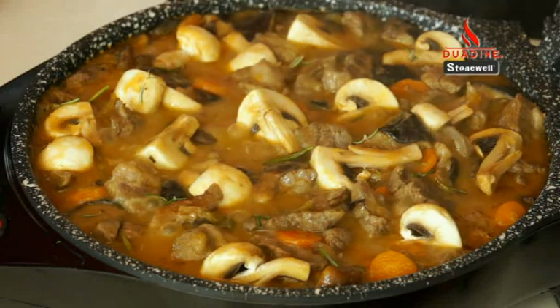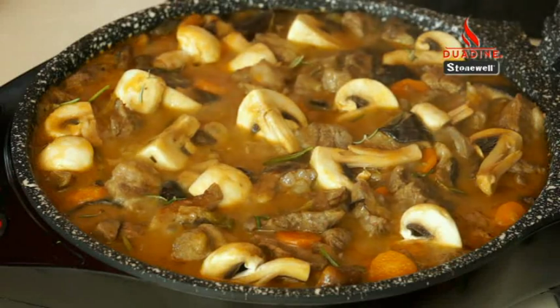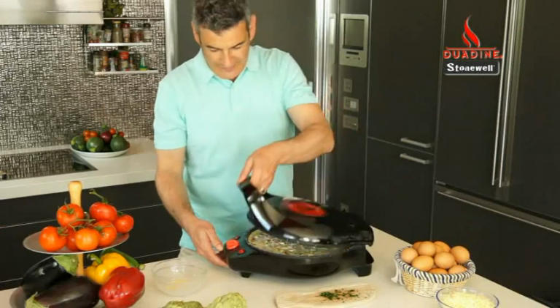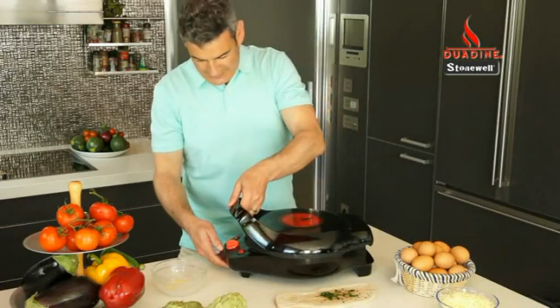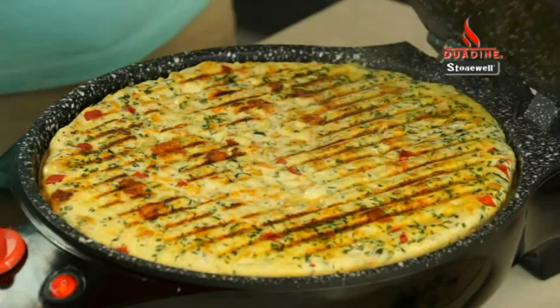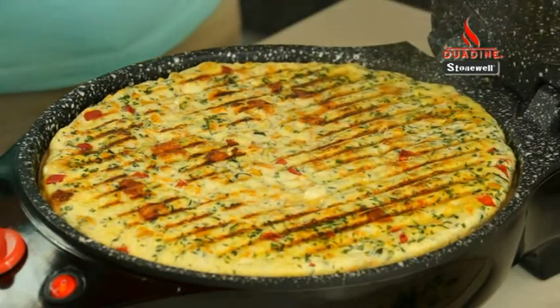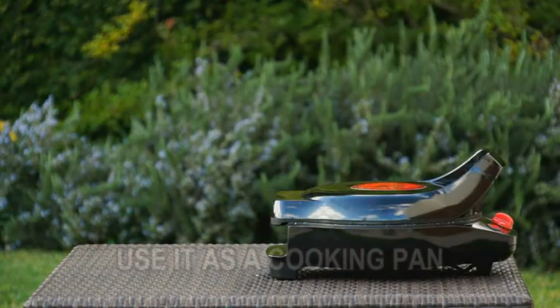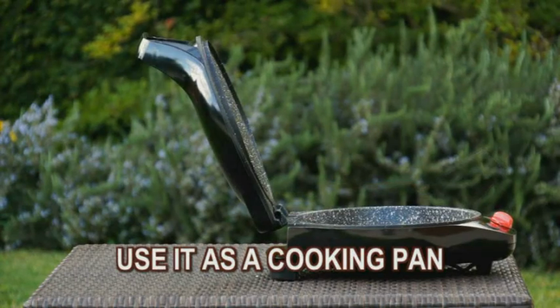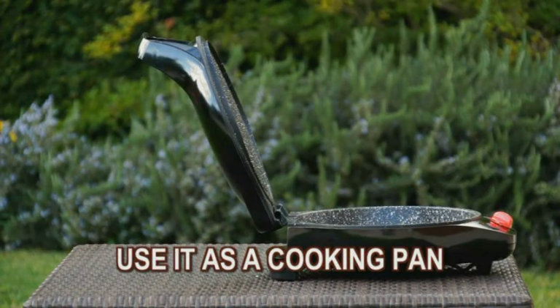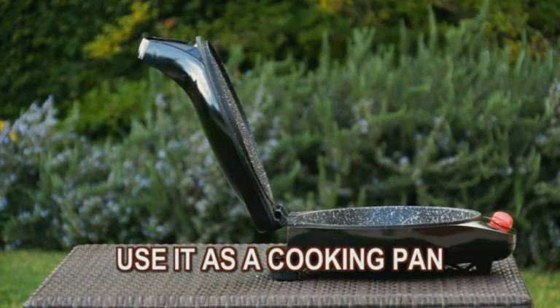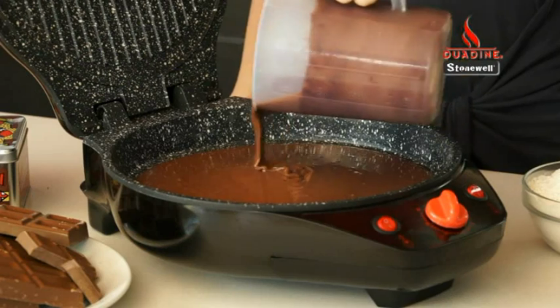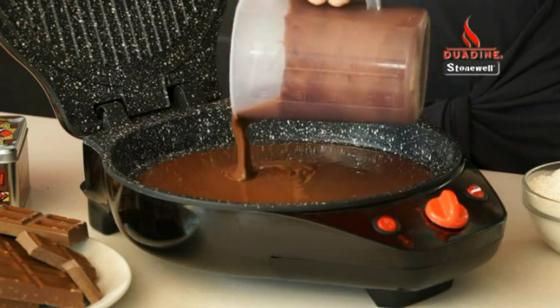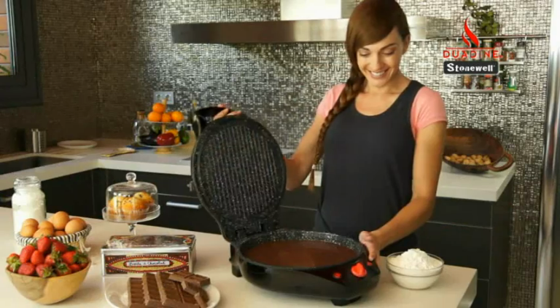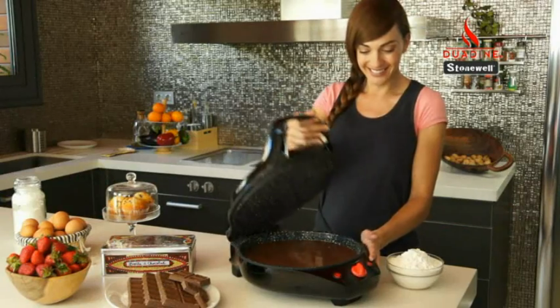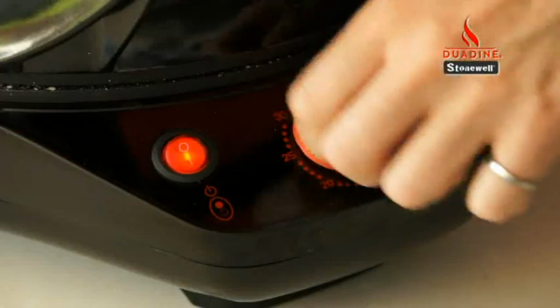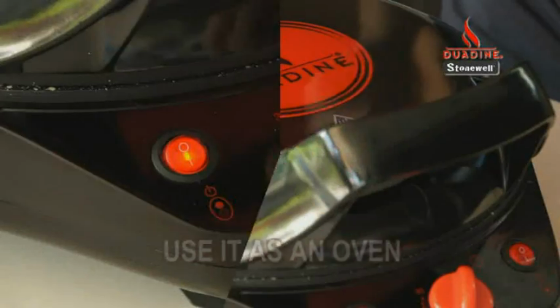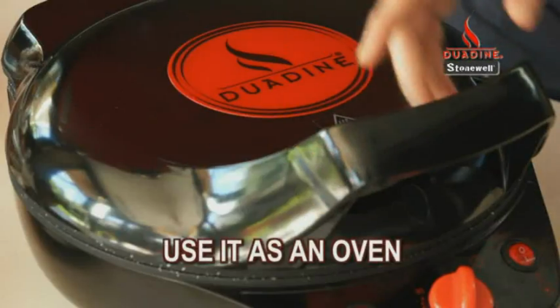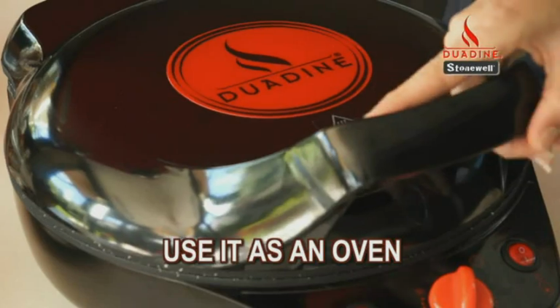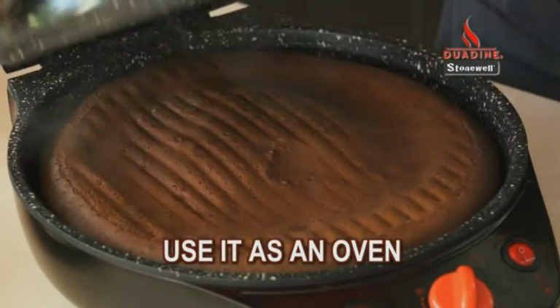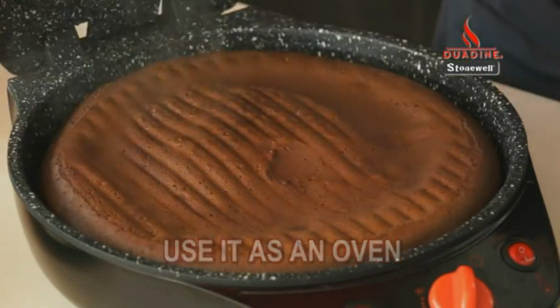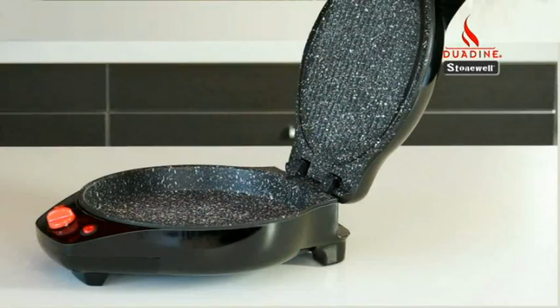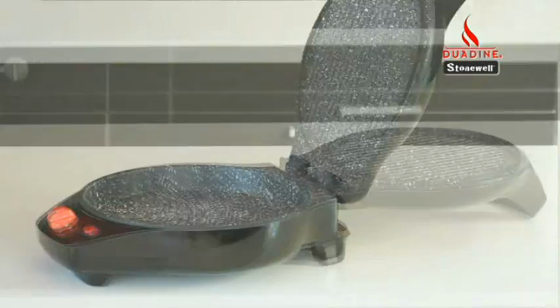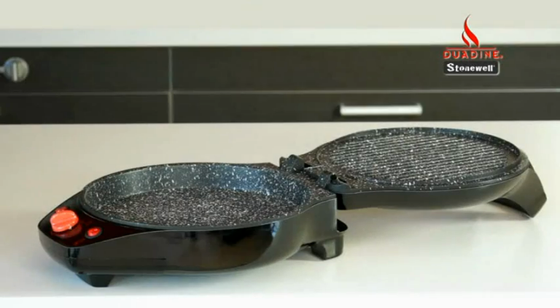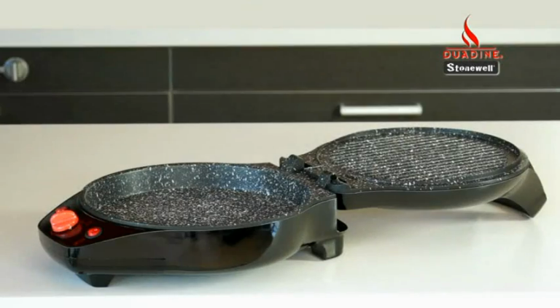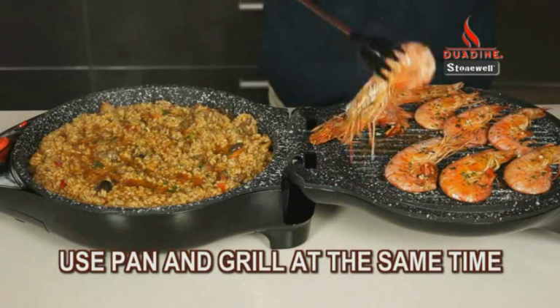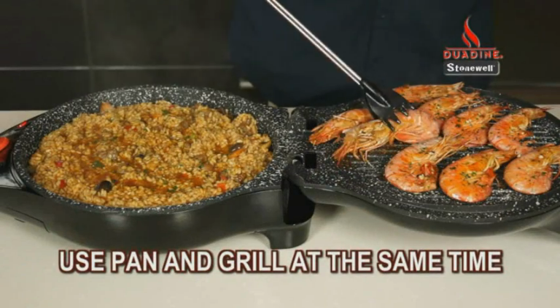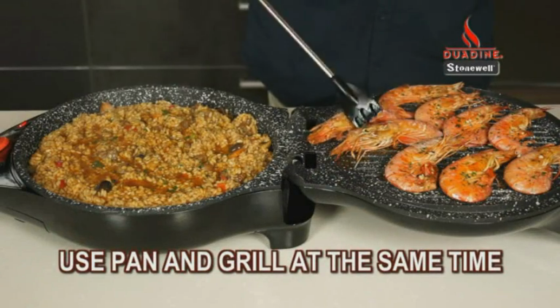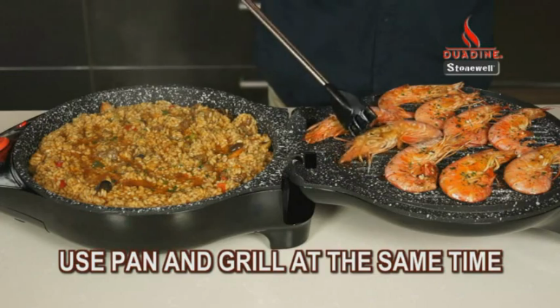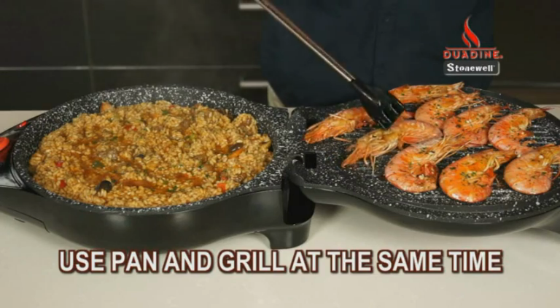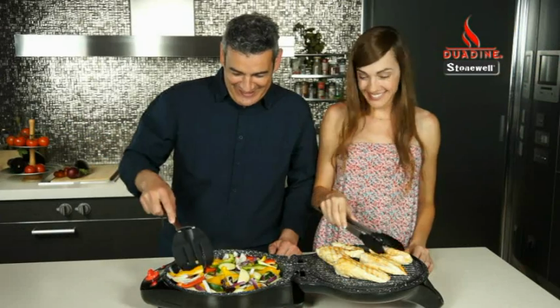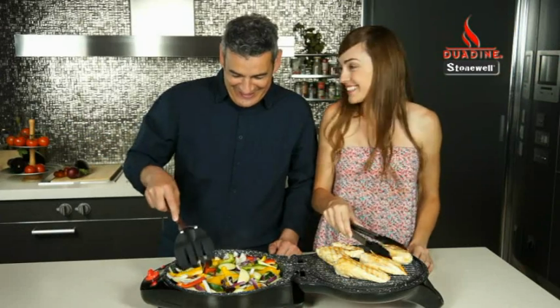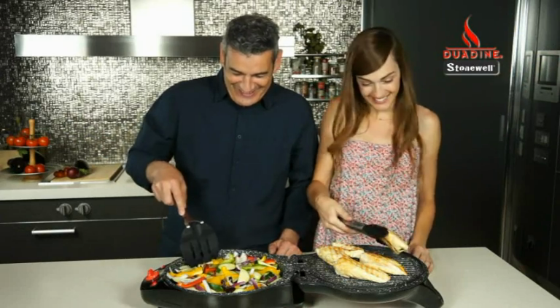Look how your Duodyne works three ways. Open at 90 degrees to use it as a cooking pan. To make this chocolate cake, just close it and you'll have an efficient oven. And open completely to use both pan and grill at the same time — it's like having an indoor barbecue.